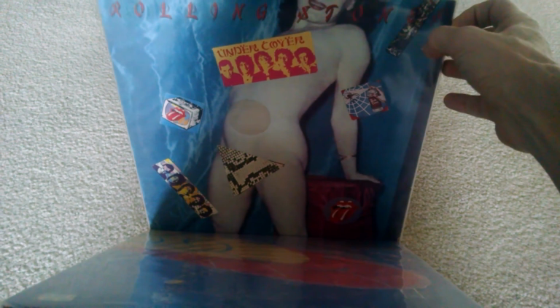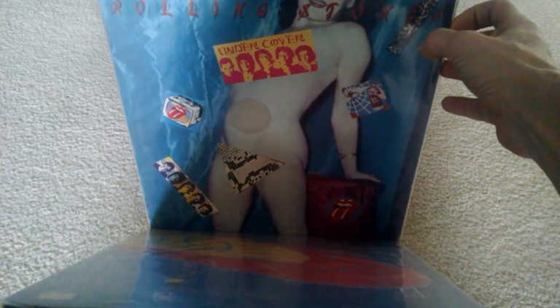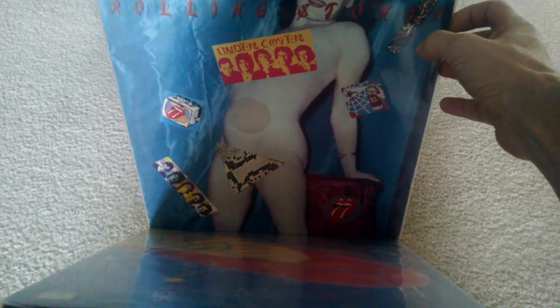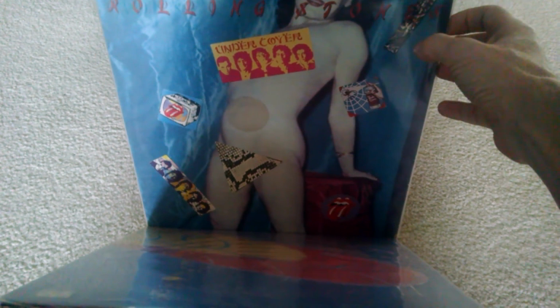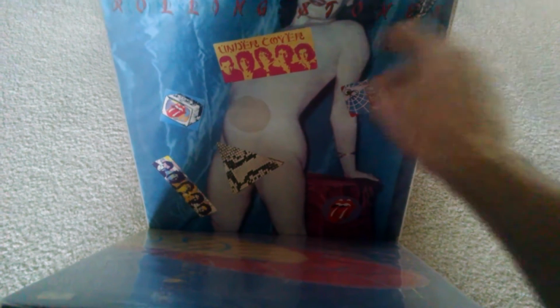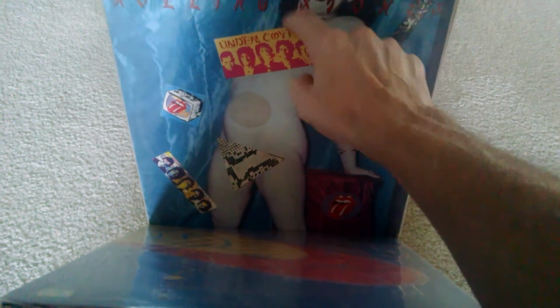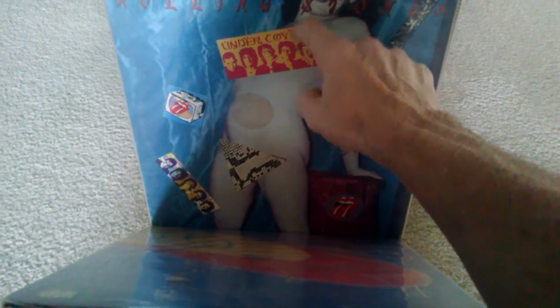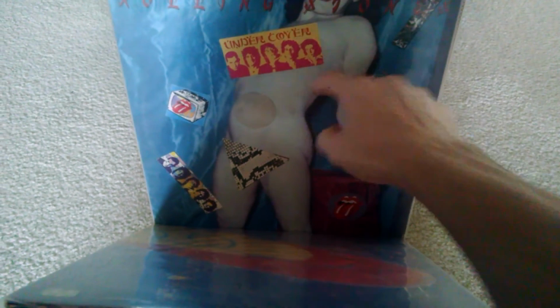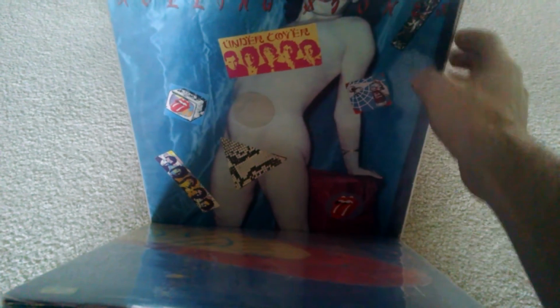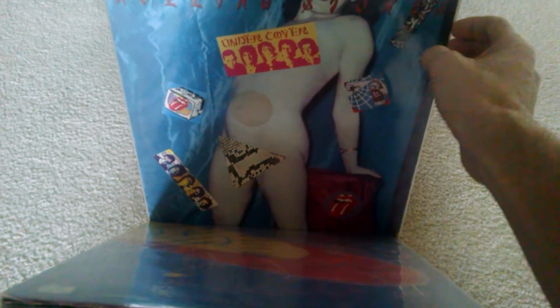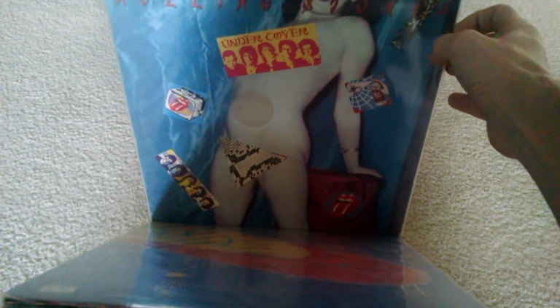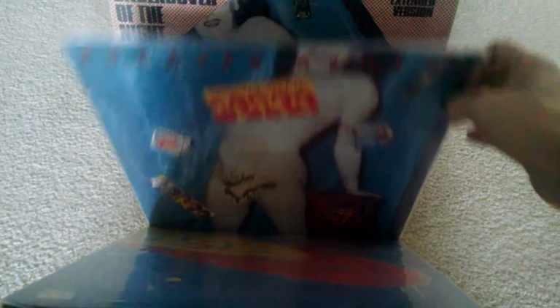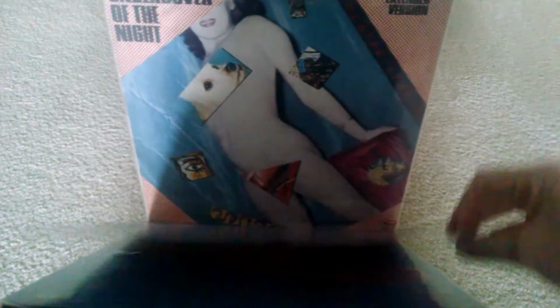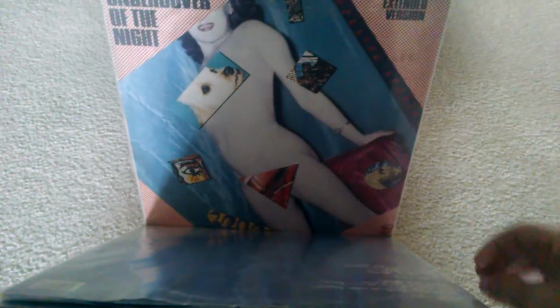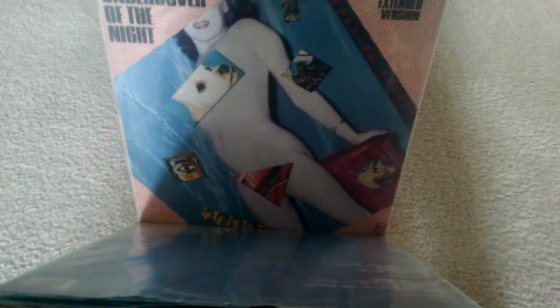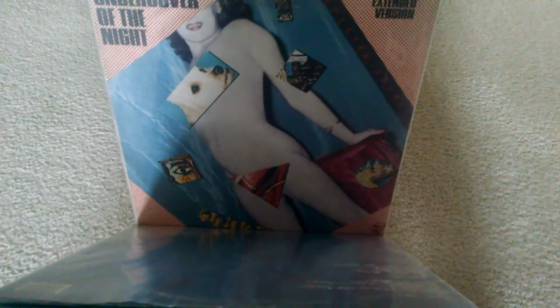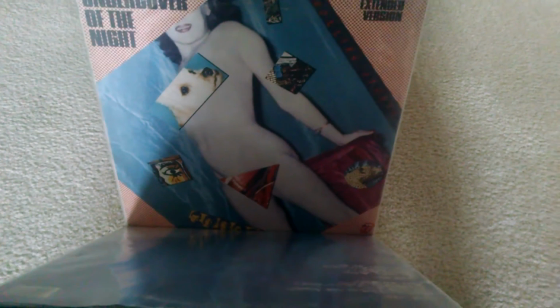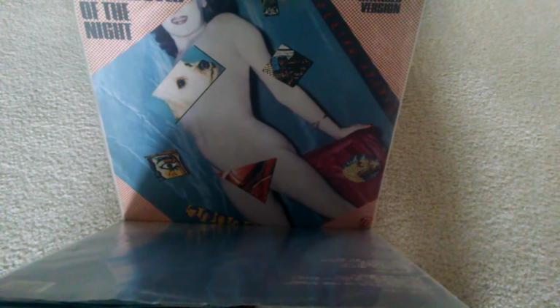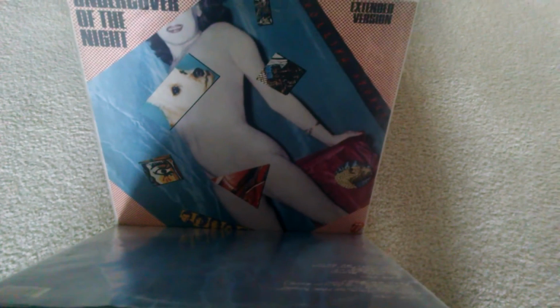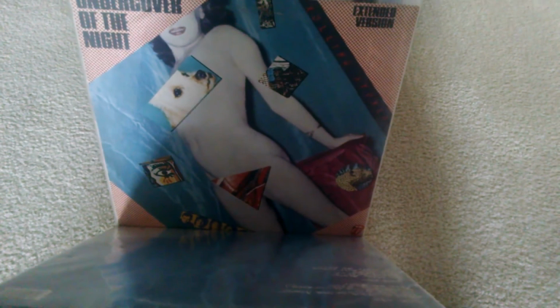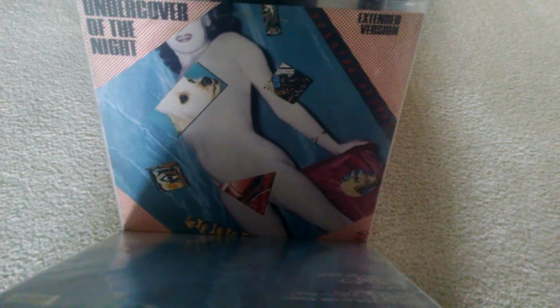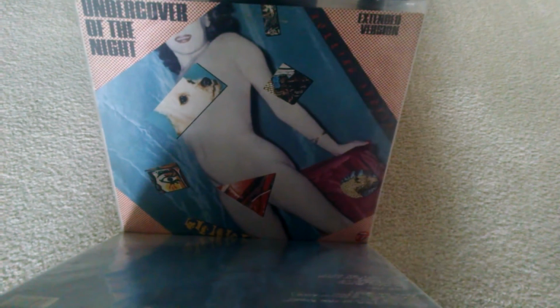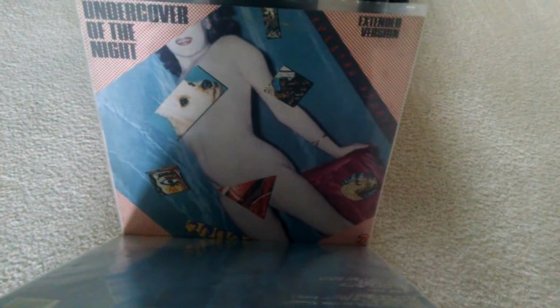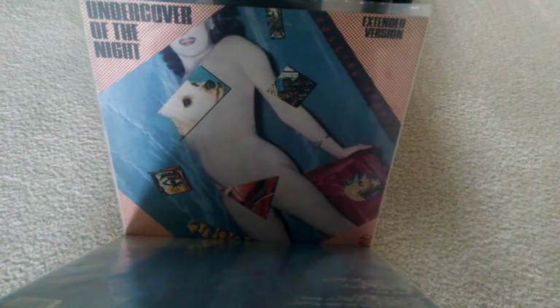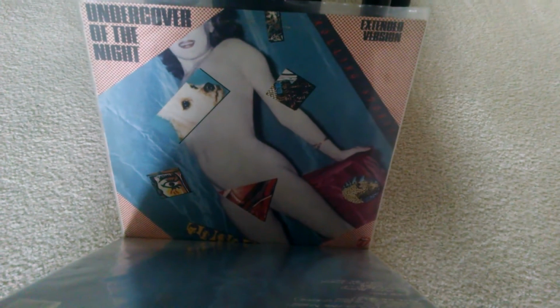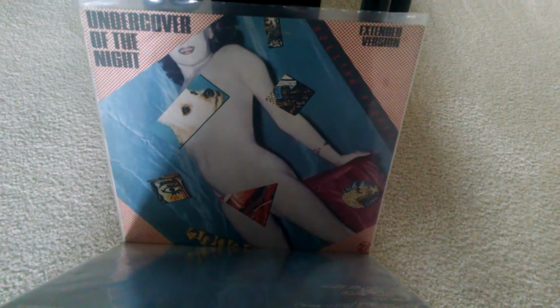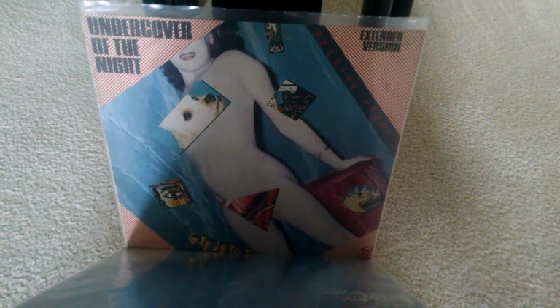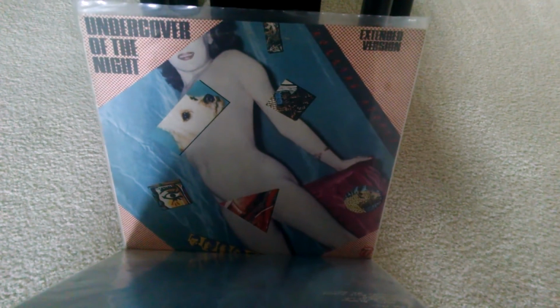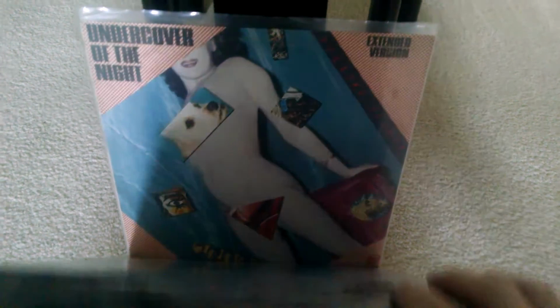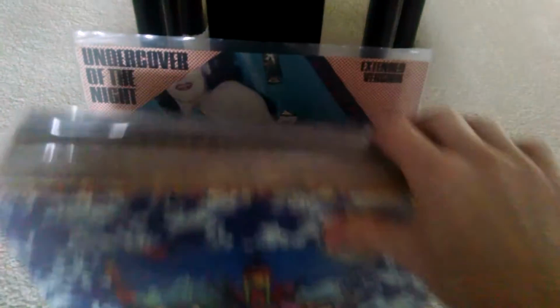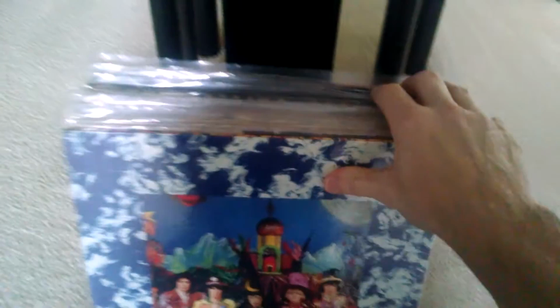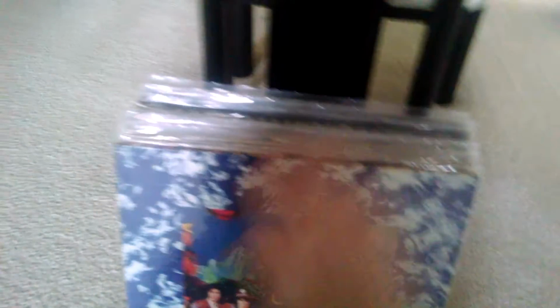Undercover — that's got stickers on it. And the 12-inch extended version of Undercover of the Night. So there's the 12-inches.